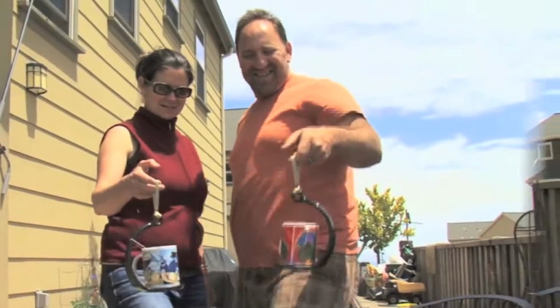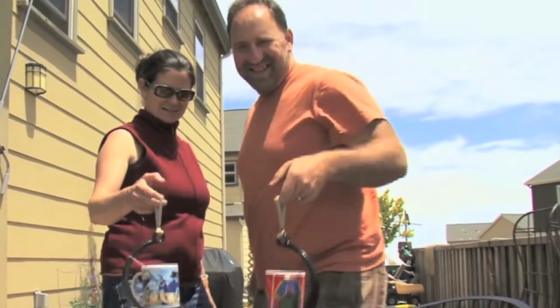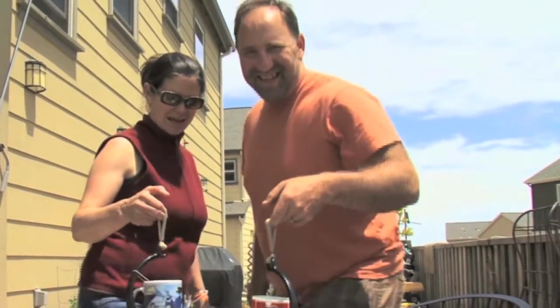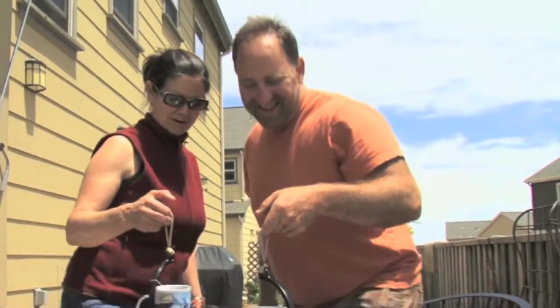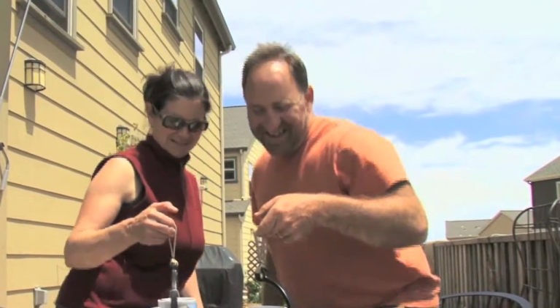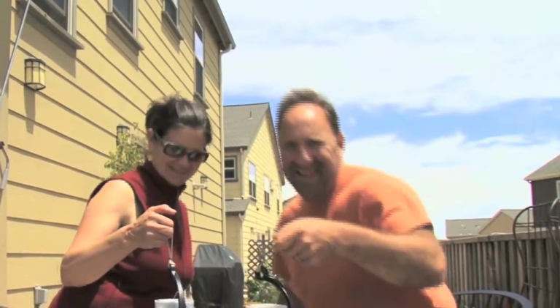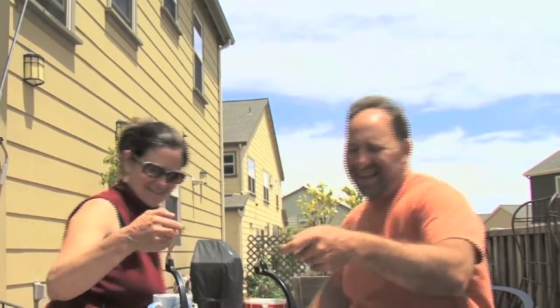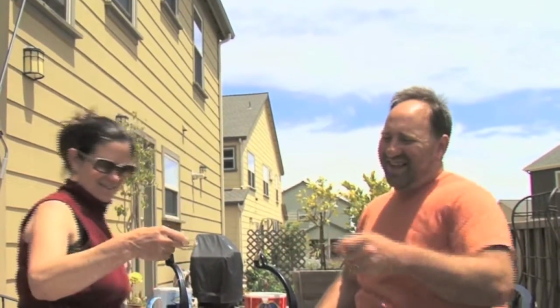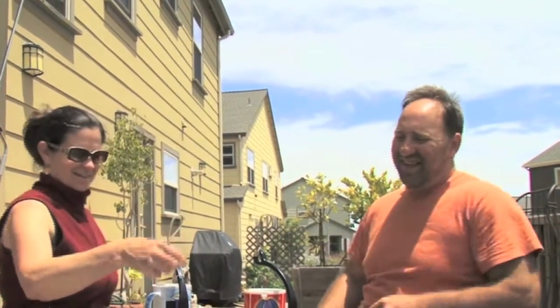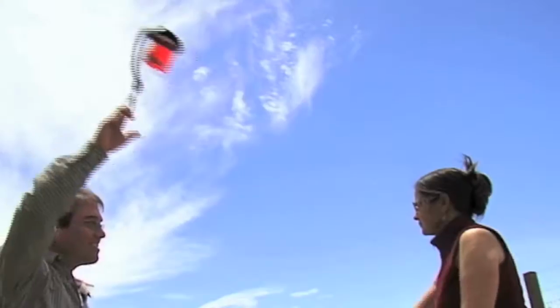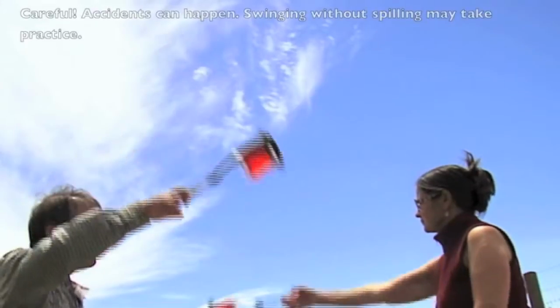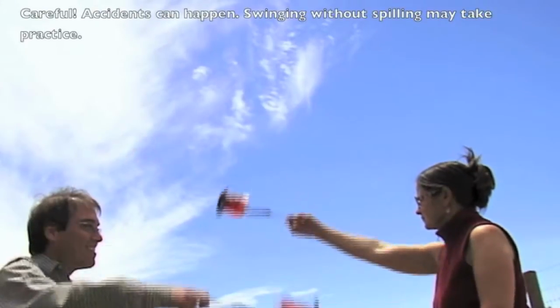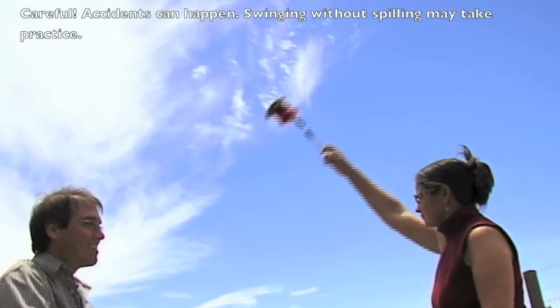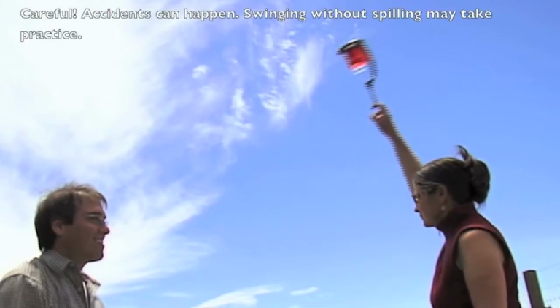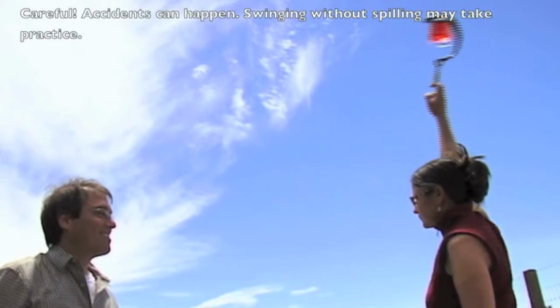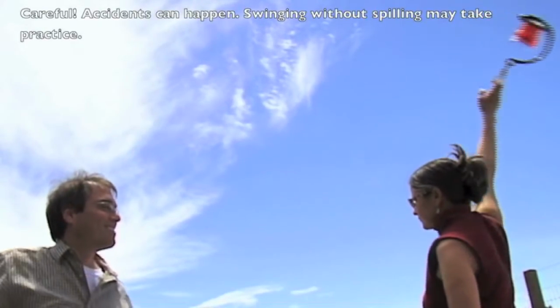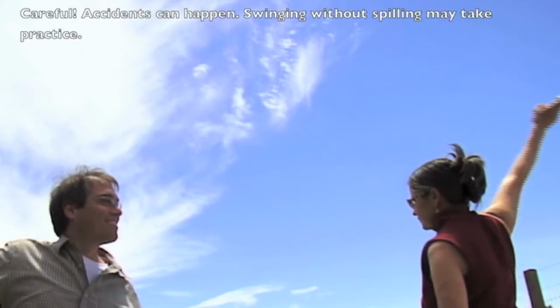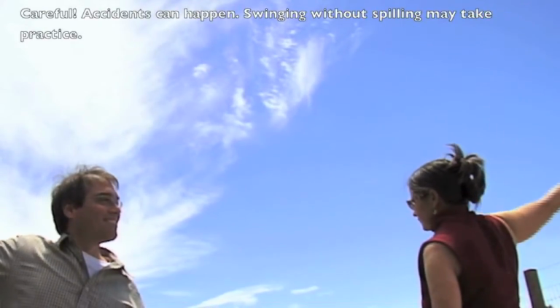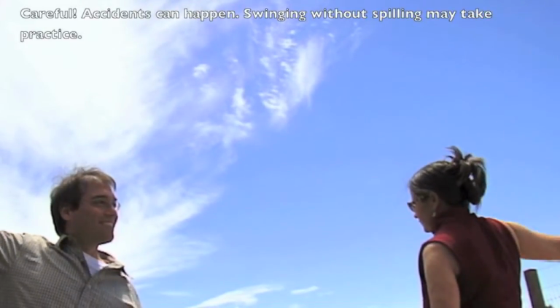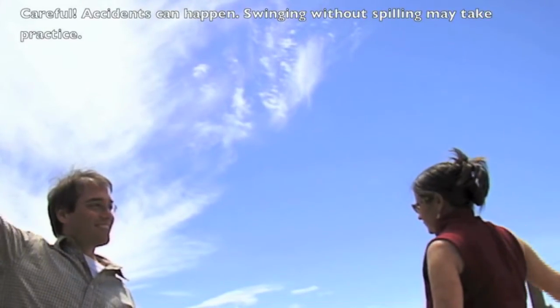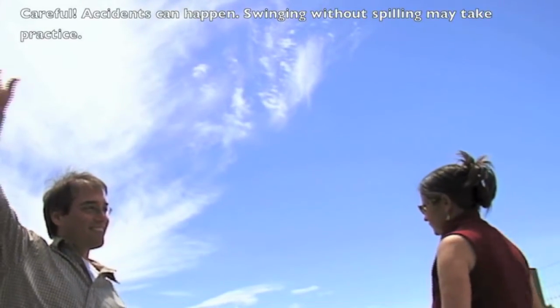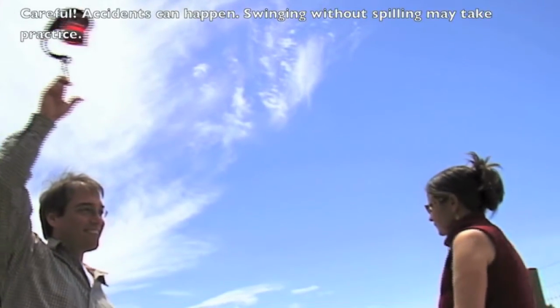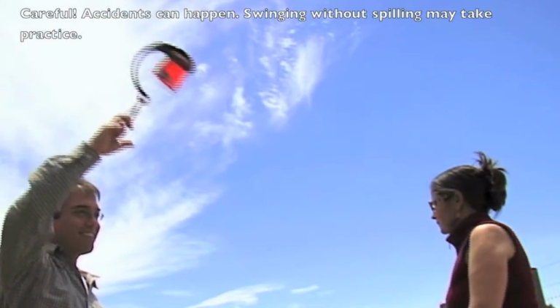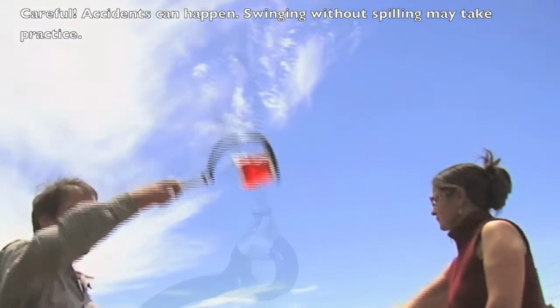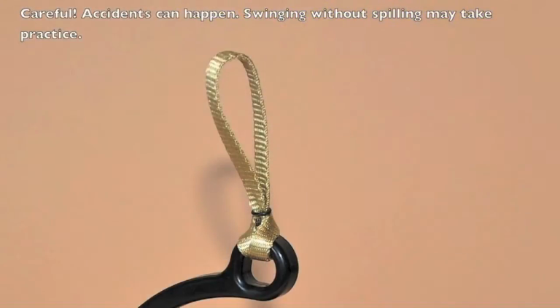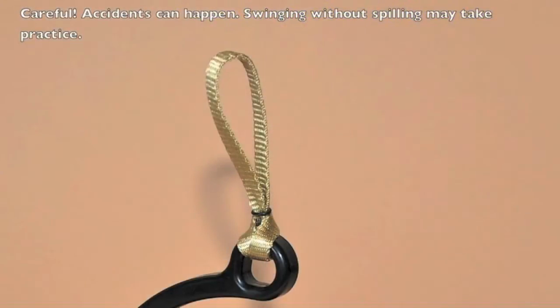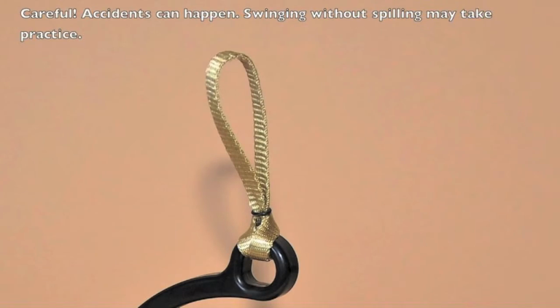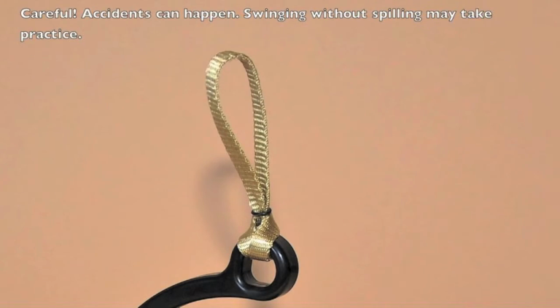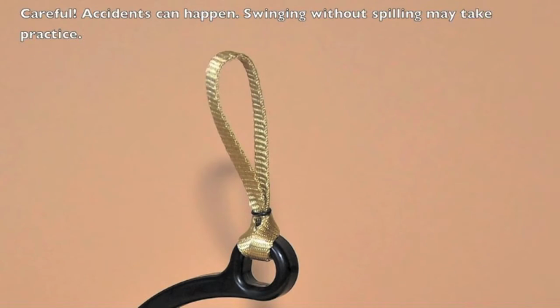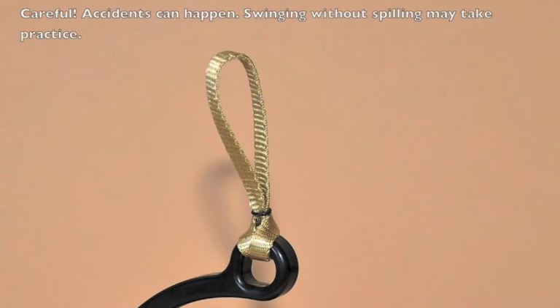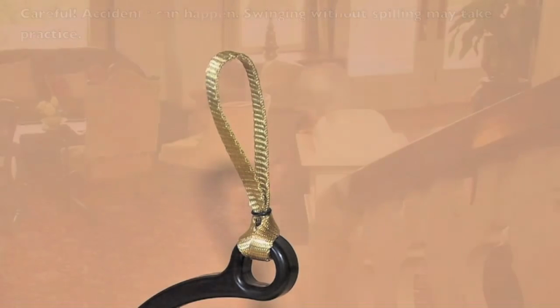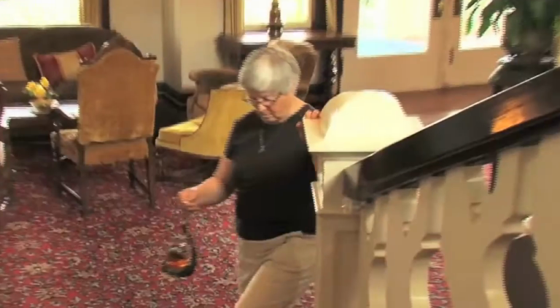The Spill Knot is fun and easy to use. With the Spill Knot, you can spin your drink round and around and even upside down without spilling a drop. The Spill Knot's webbed handle loop makes it easy to hold.